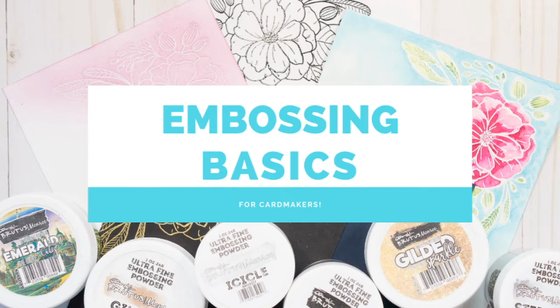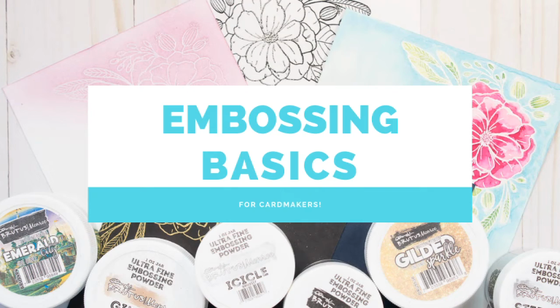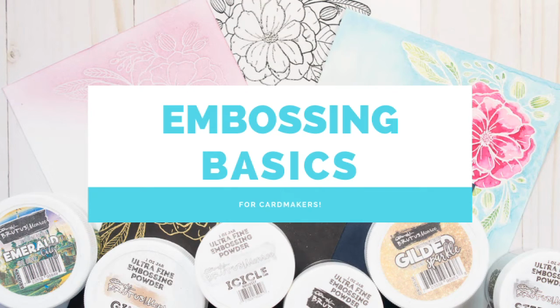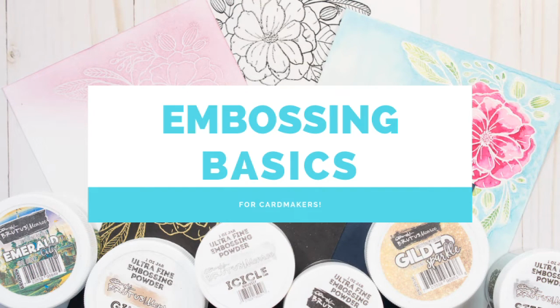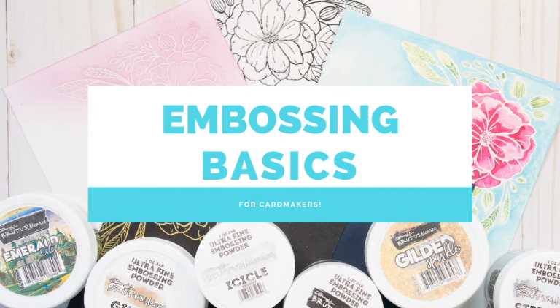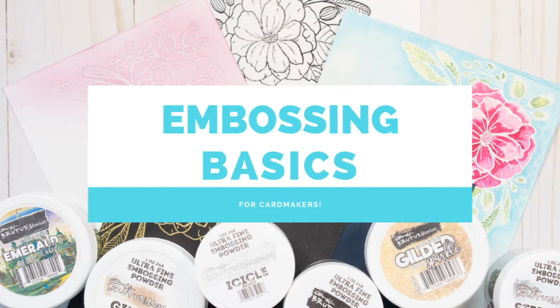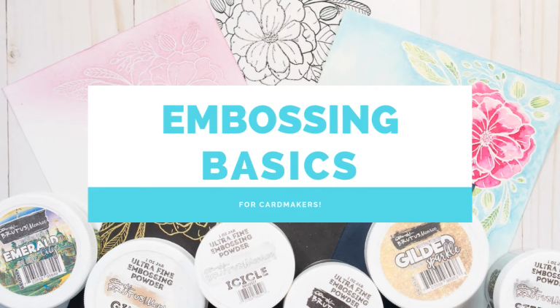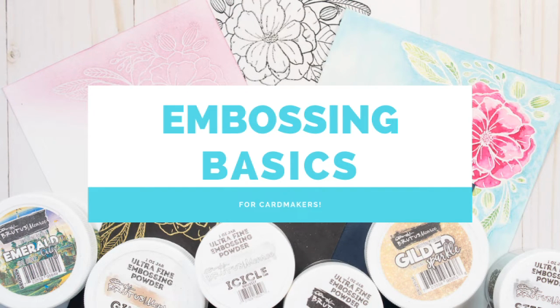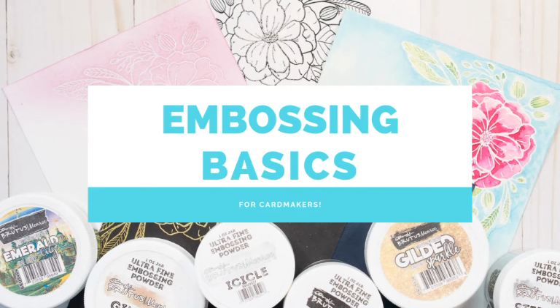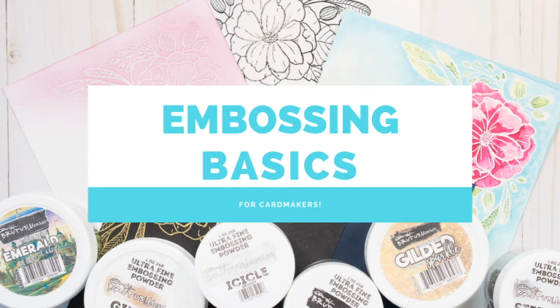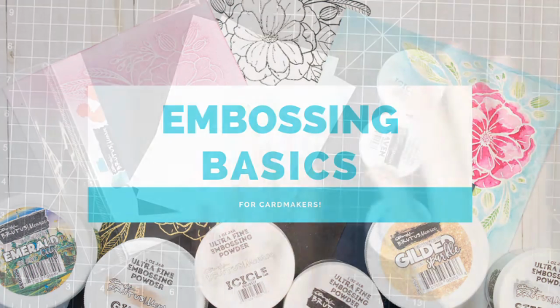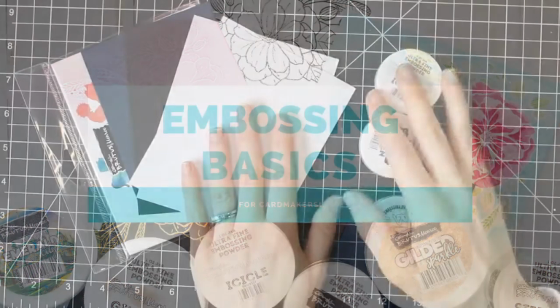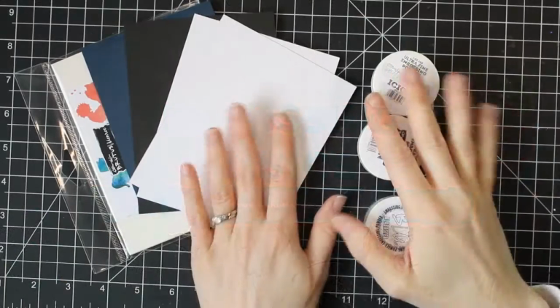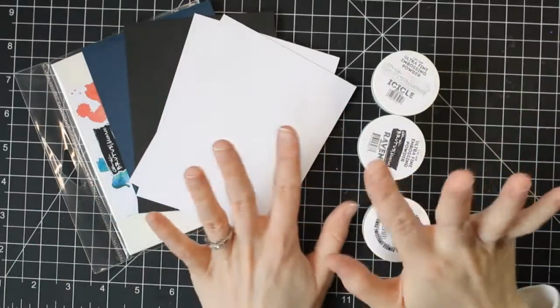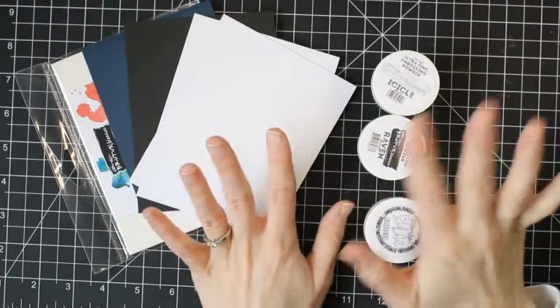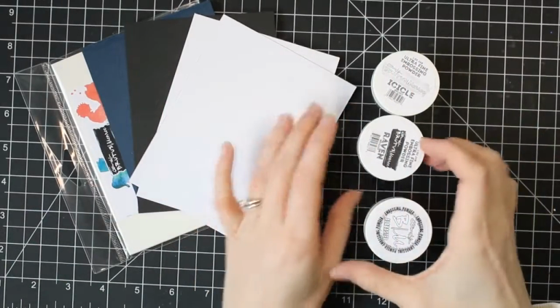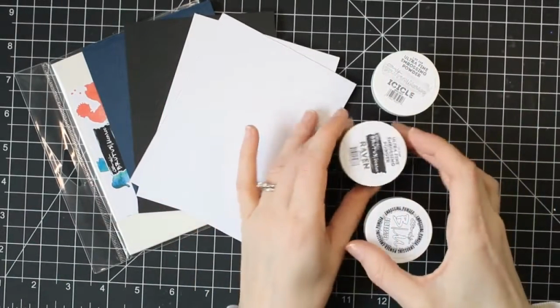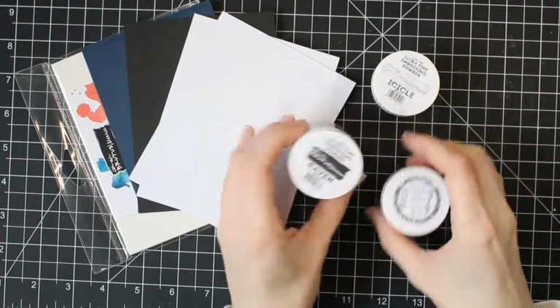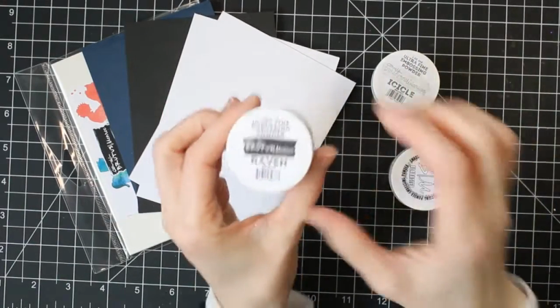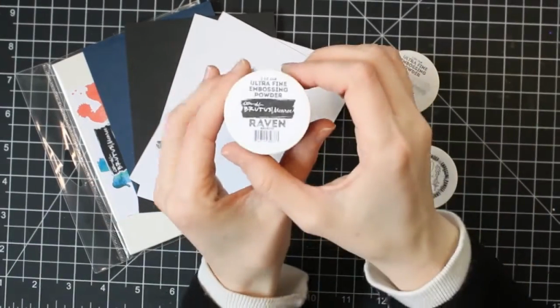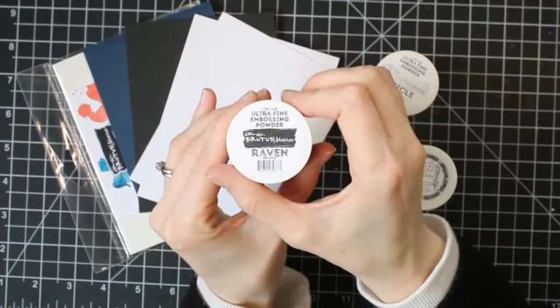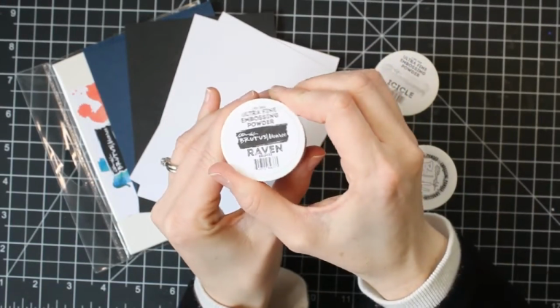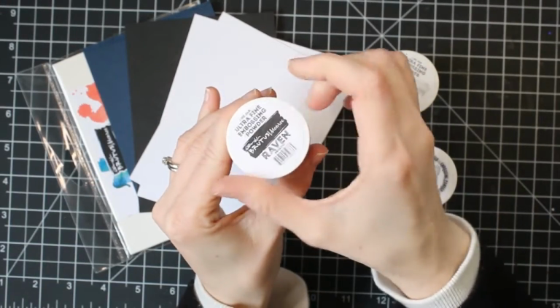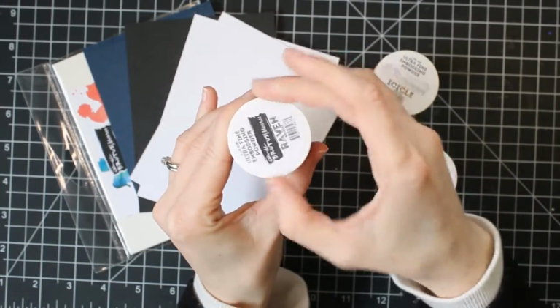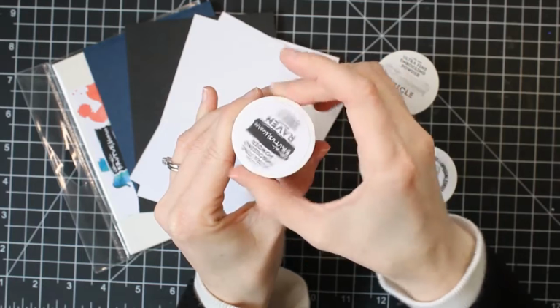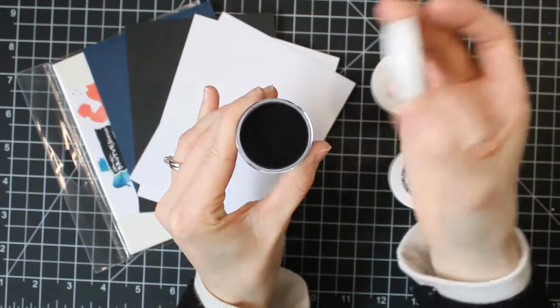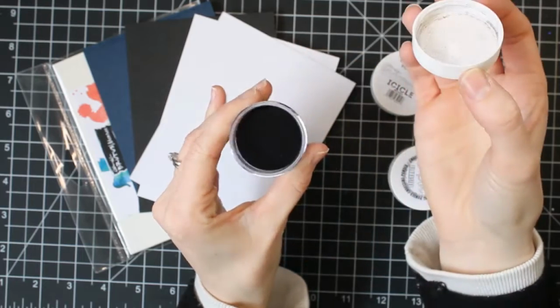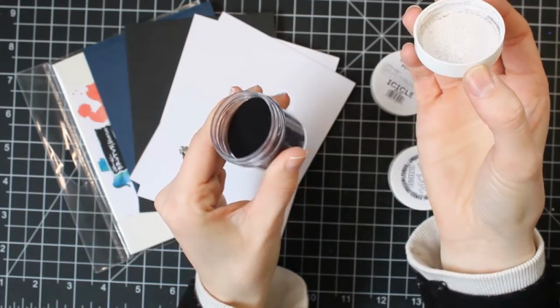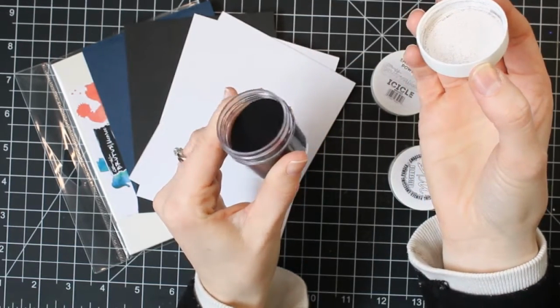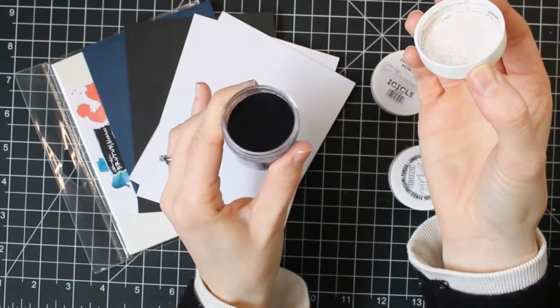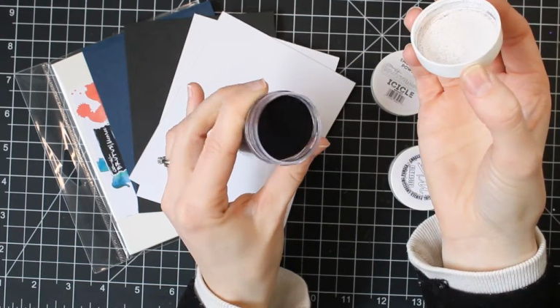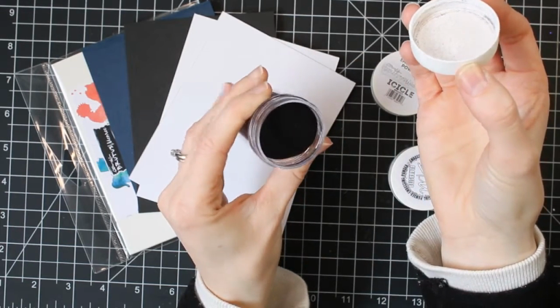Hi everyone, welcome back to my channel. Today I'm going to be talking about embossing. Embossing is a fun way to add something special to your cards, make your sentiments stand out, or make your images stand out, and I'm just talking about the basics today.